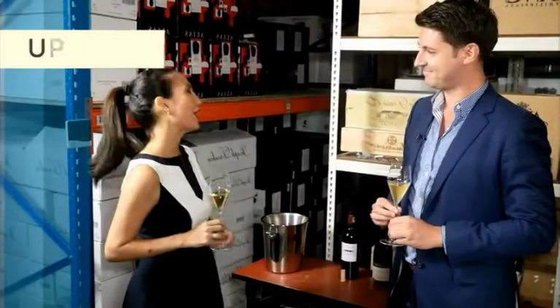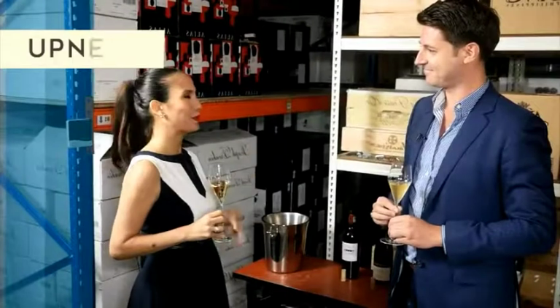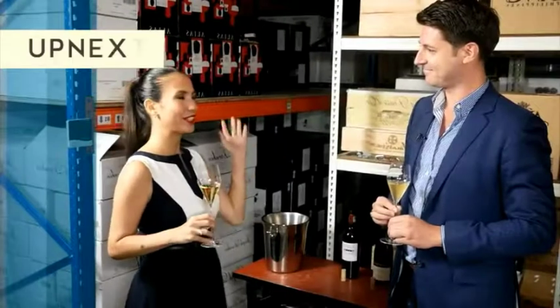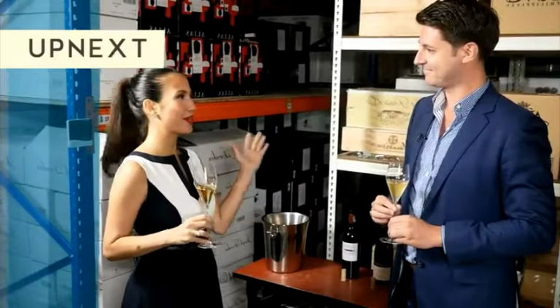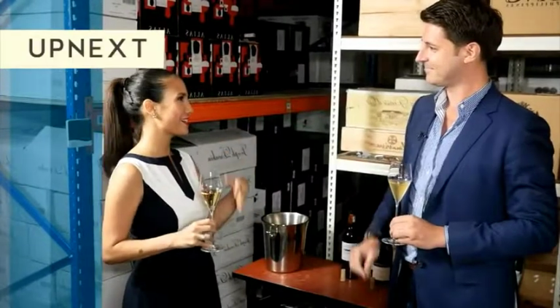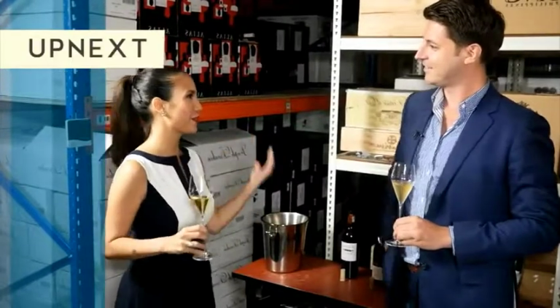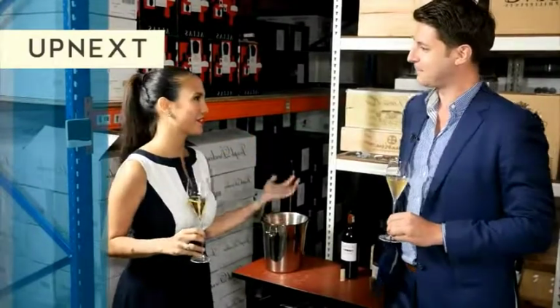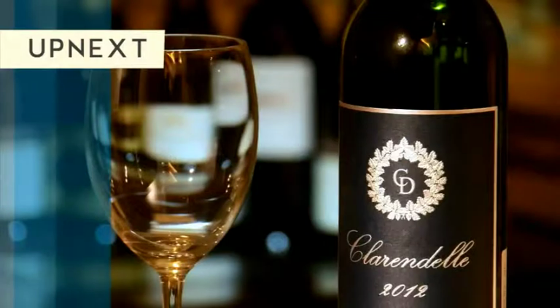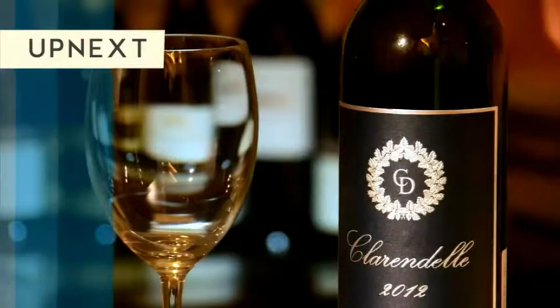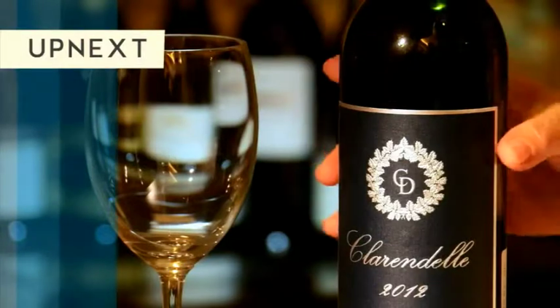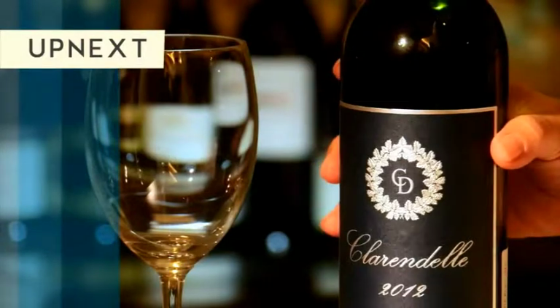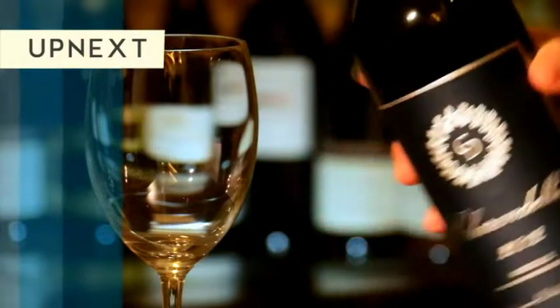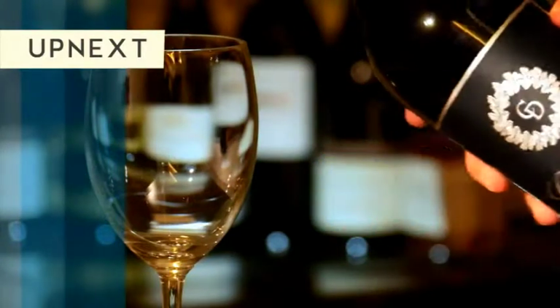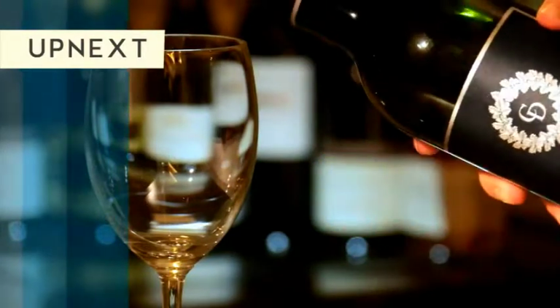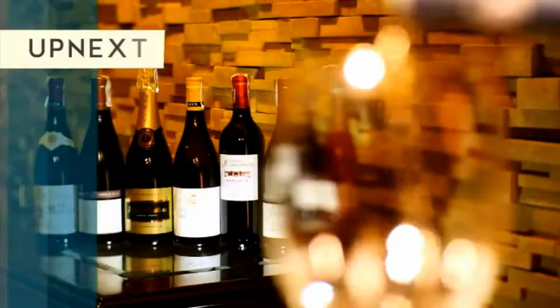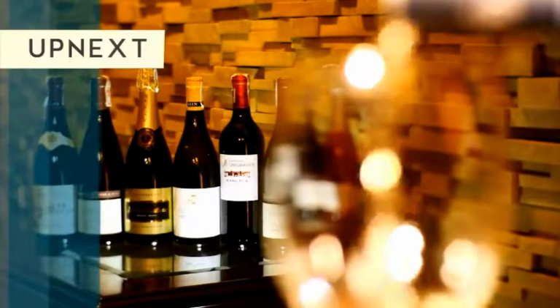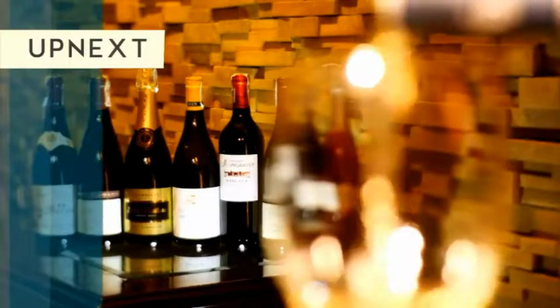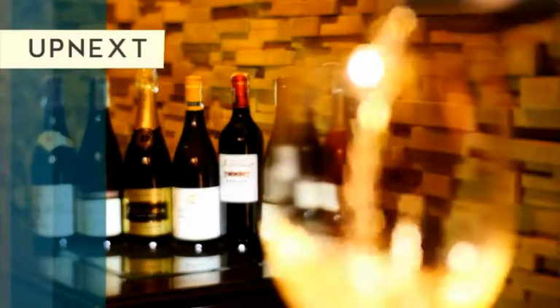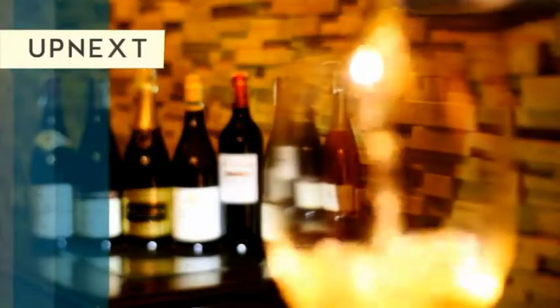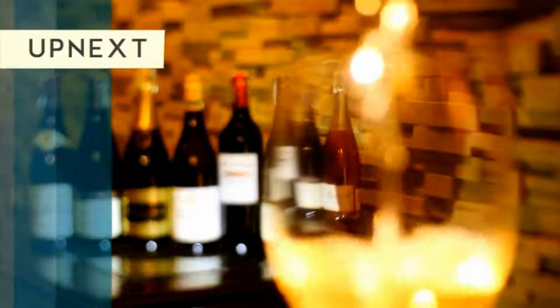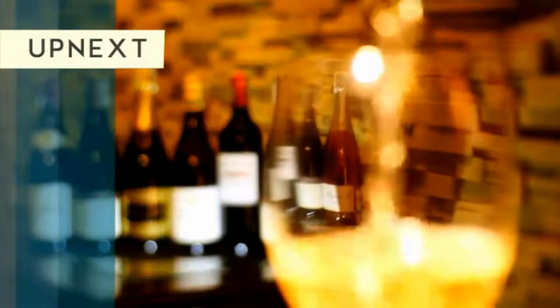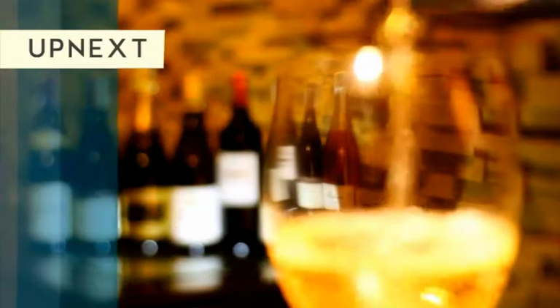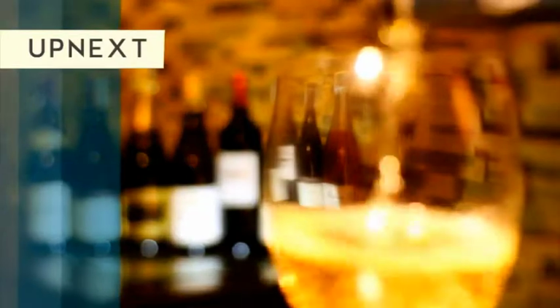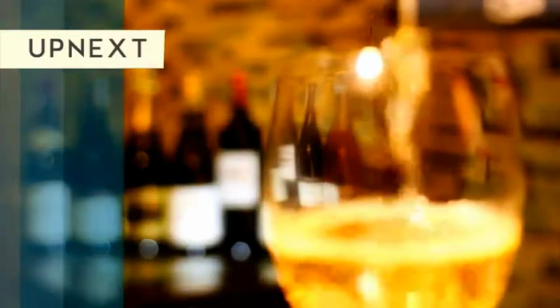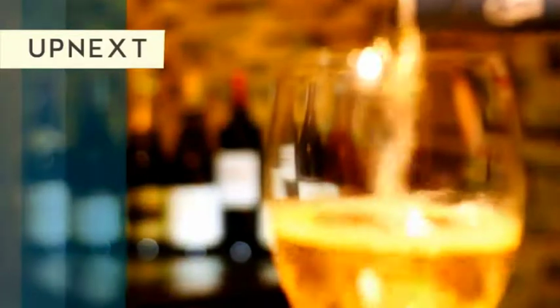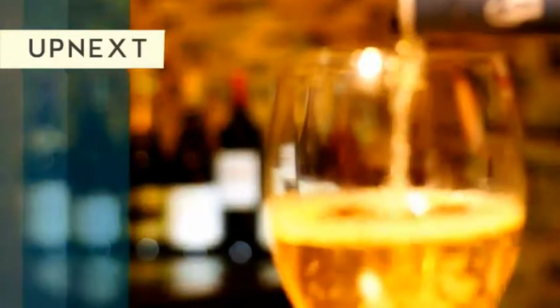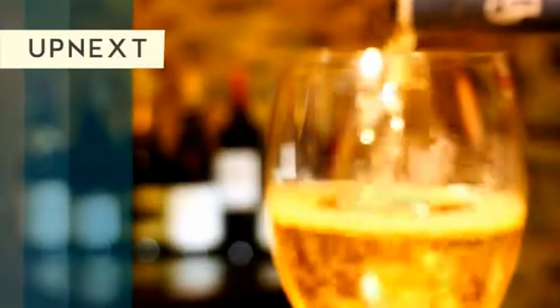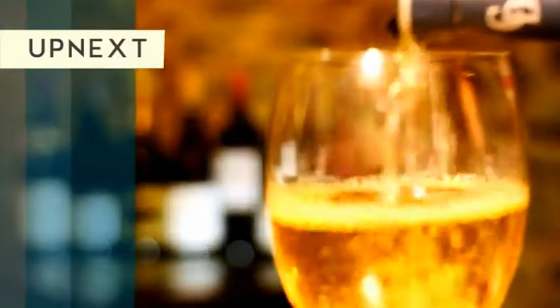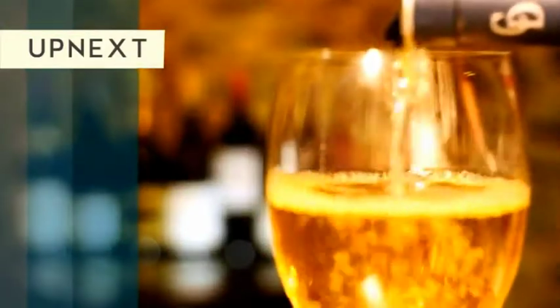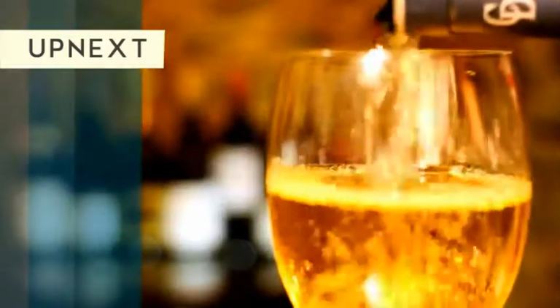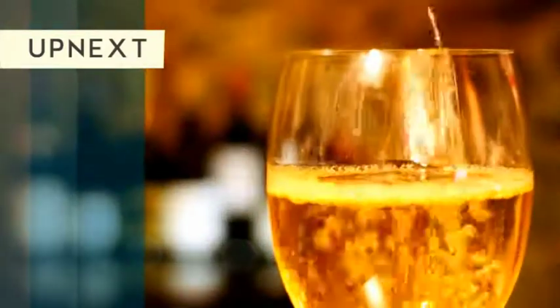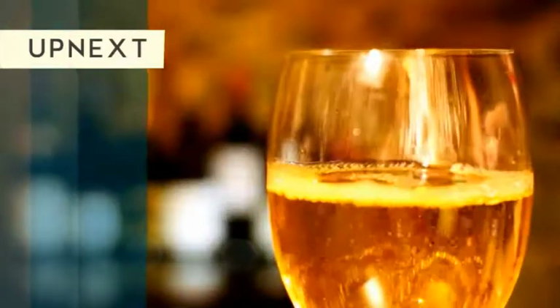A lot of people think of champagne as a celebration drink — we can never drink too much champagne. With wine in general, there is always the question of why are we going to buy wine? We're going to buy wine to go to a party, or to share with a loved one.